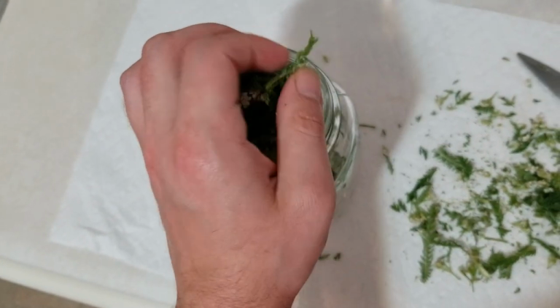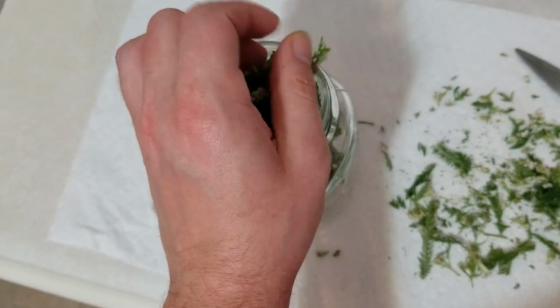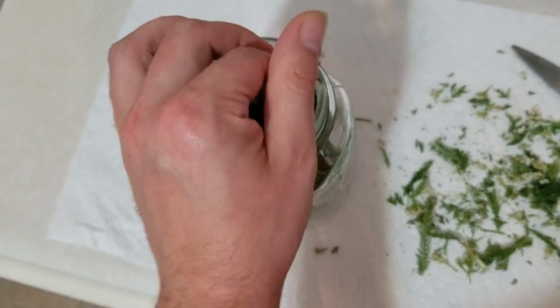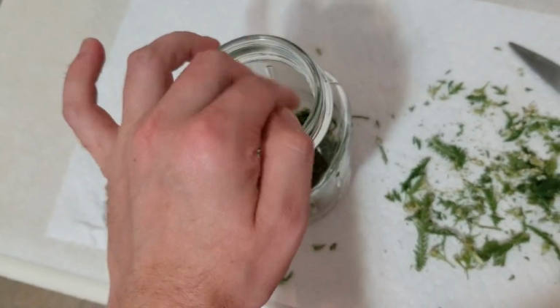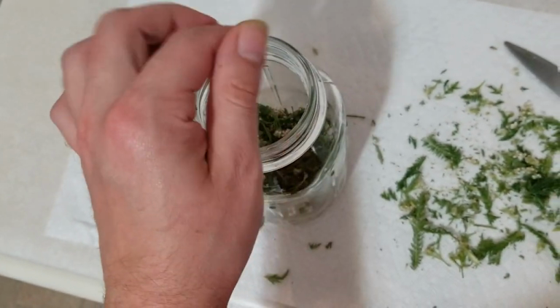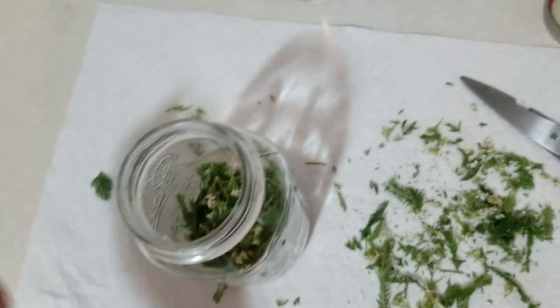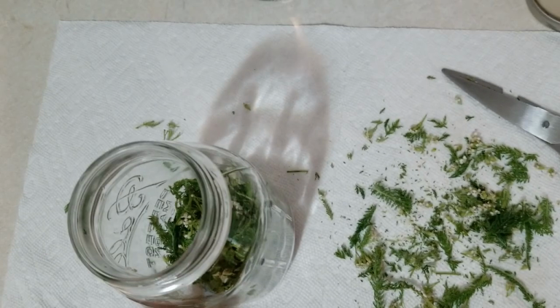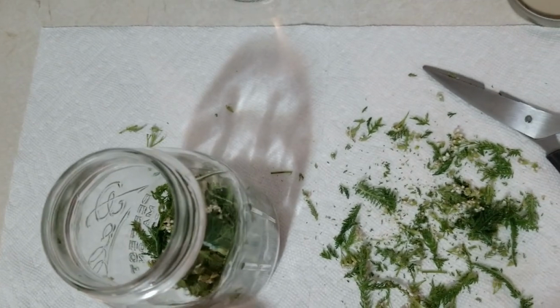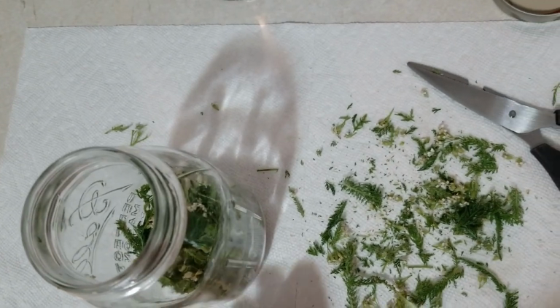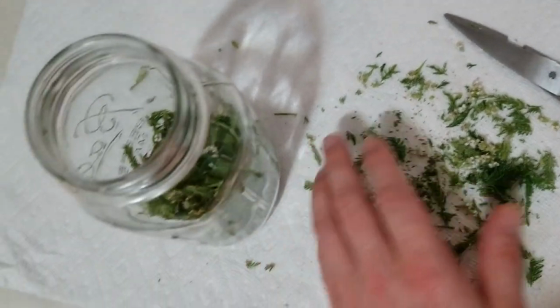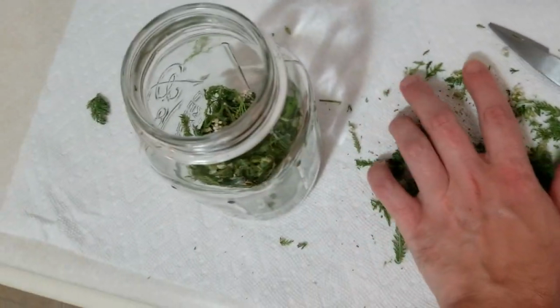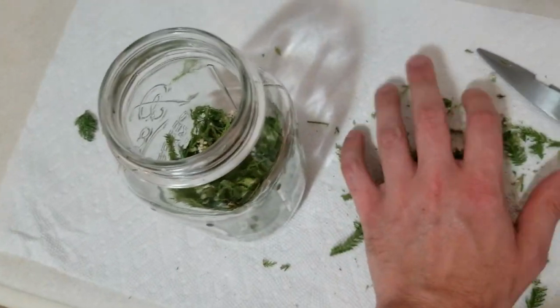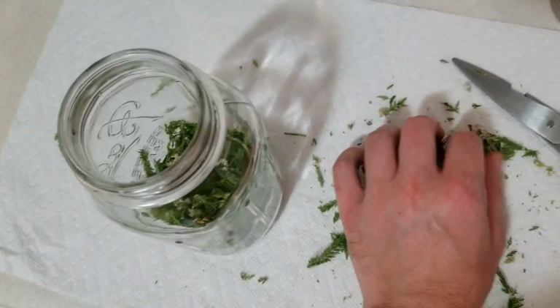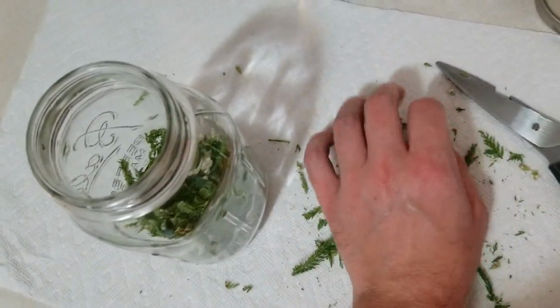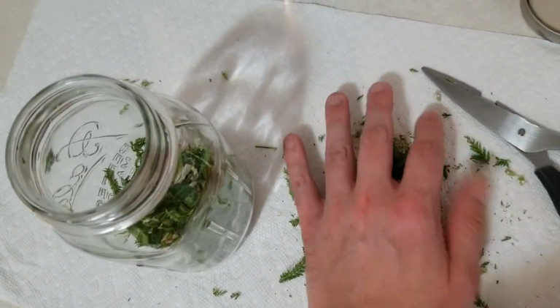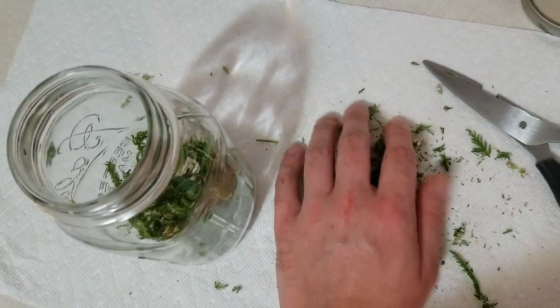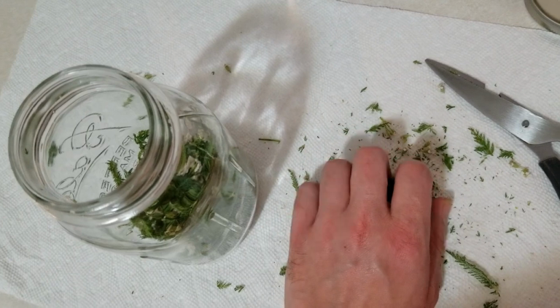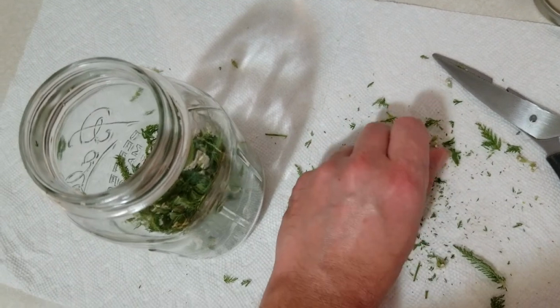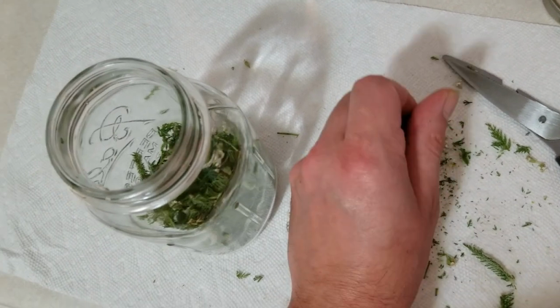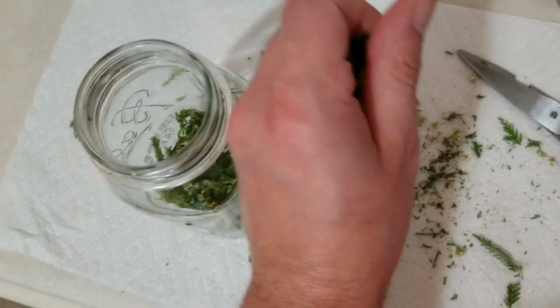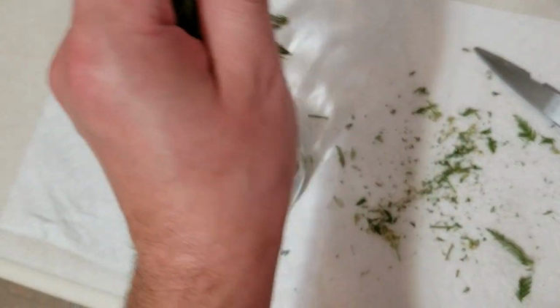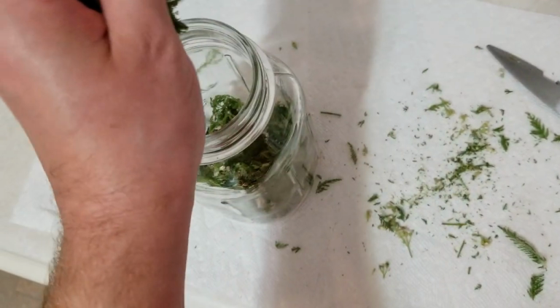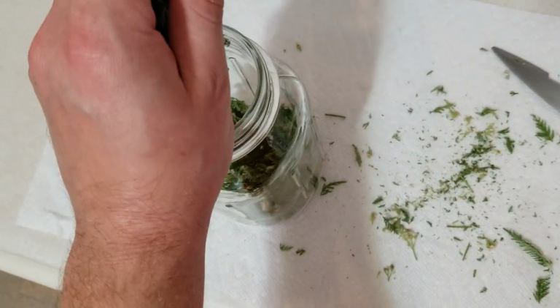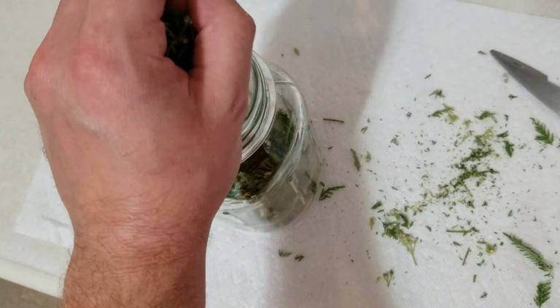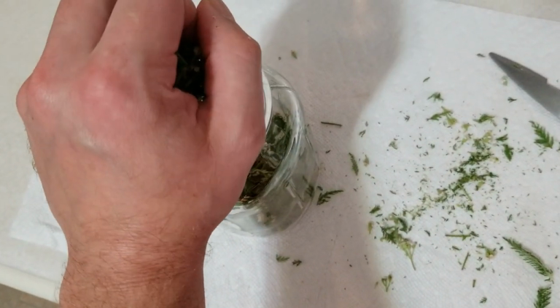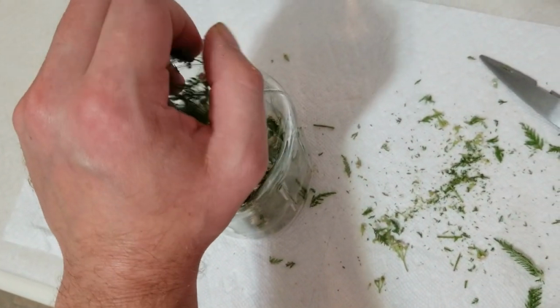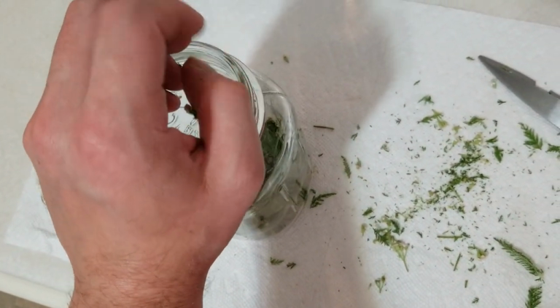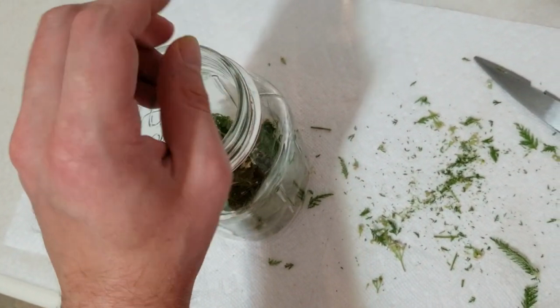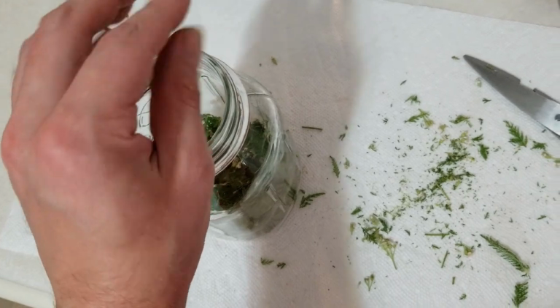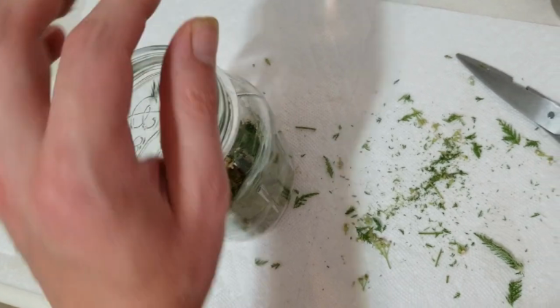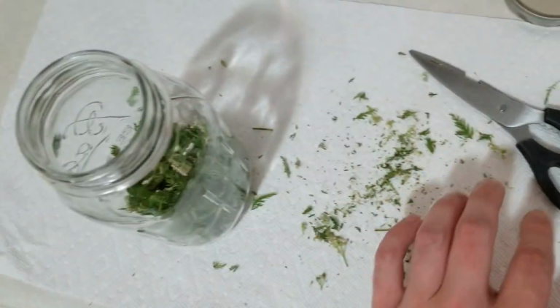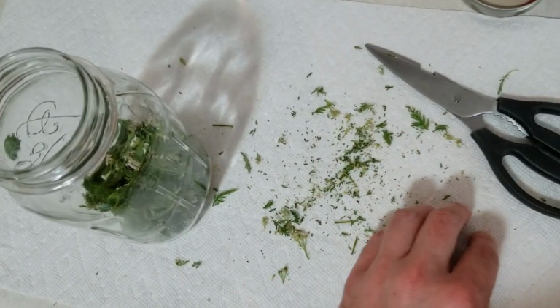Now you can see what we have here — this is our yarrow in our jar. You may notice all these little bitty fine particulates. Those are going to be strained out whenever we actually jar our tincture, which is going to happen in a few weeks.